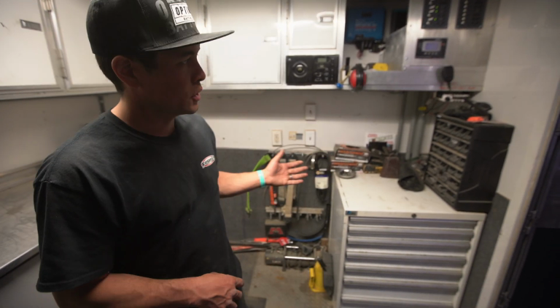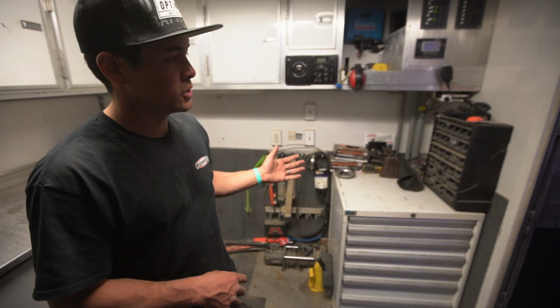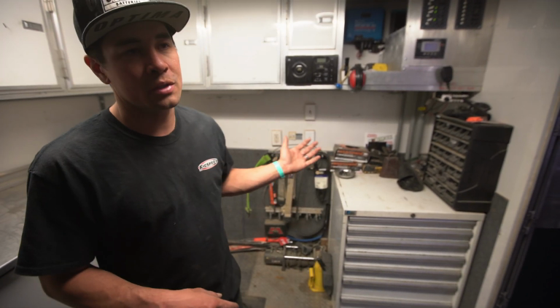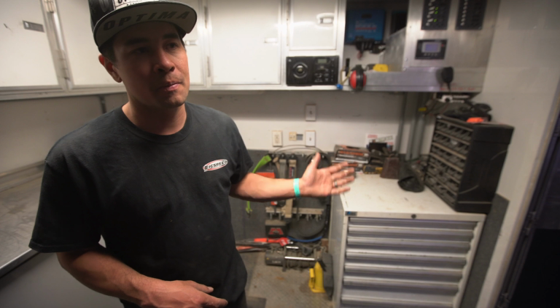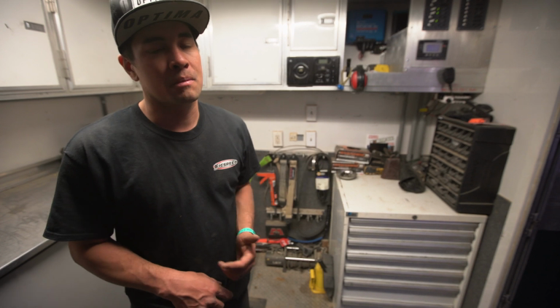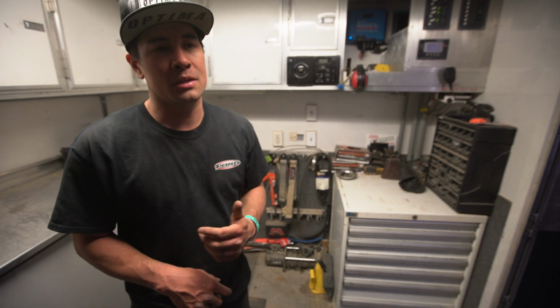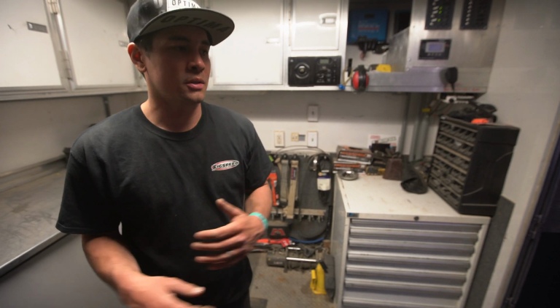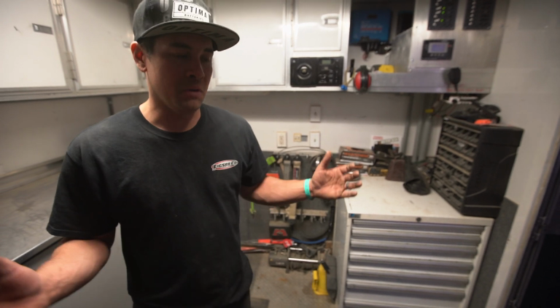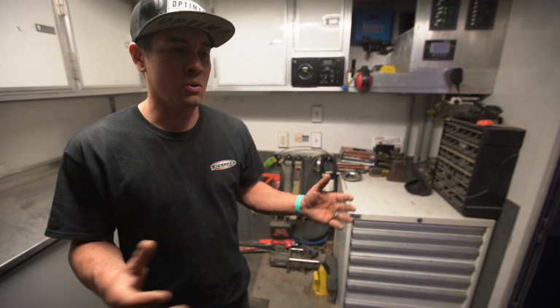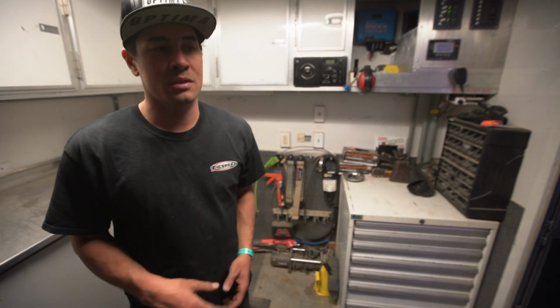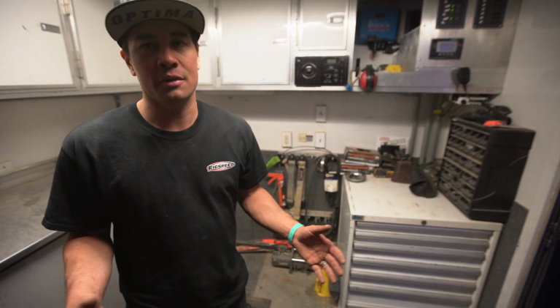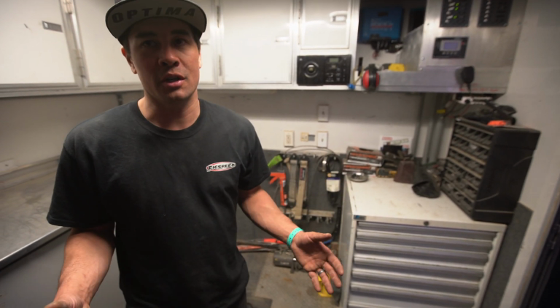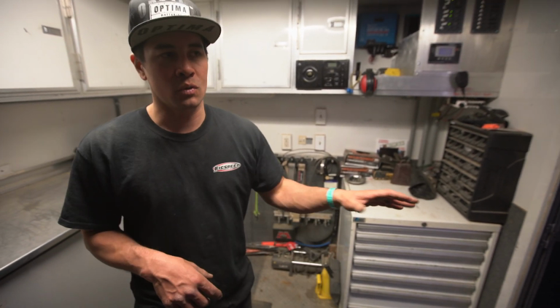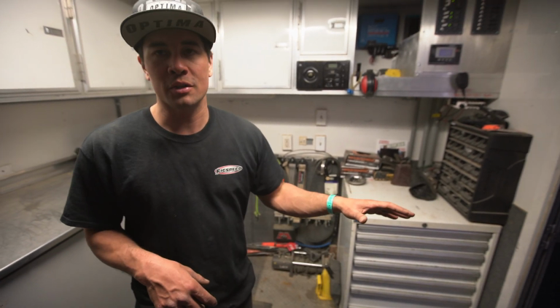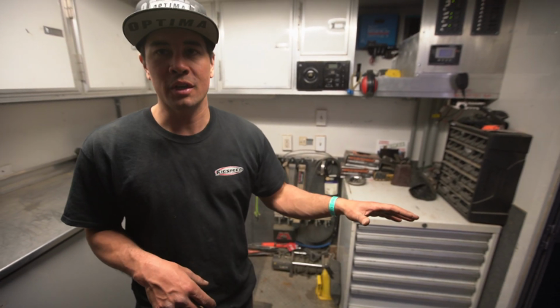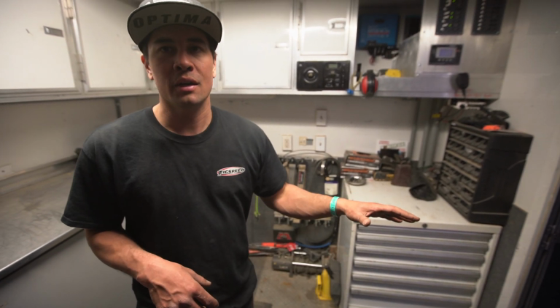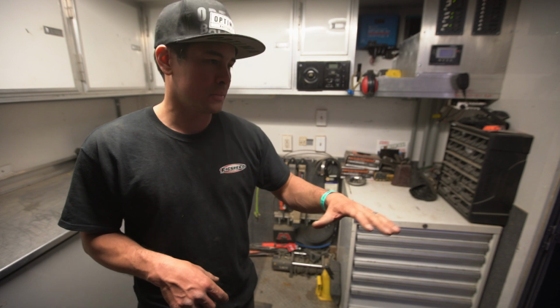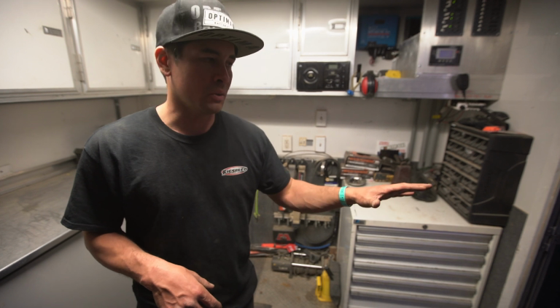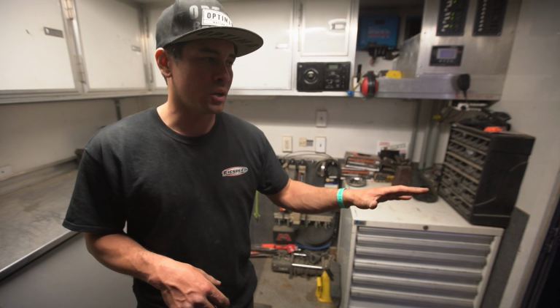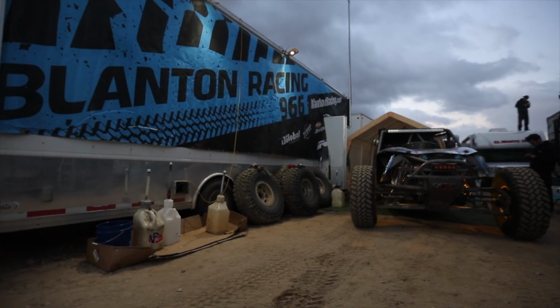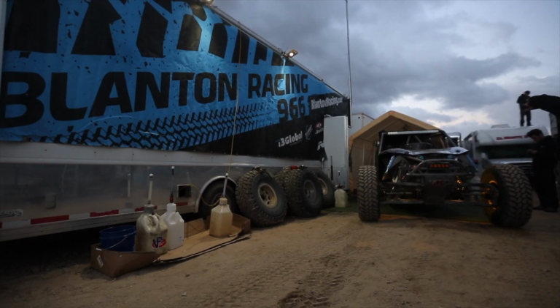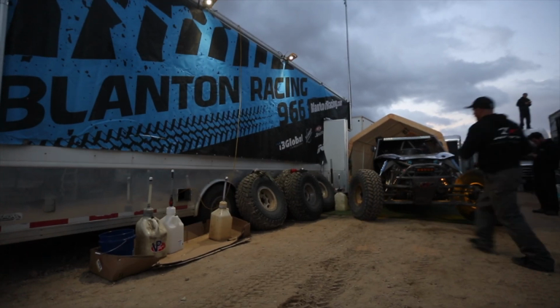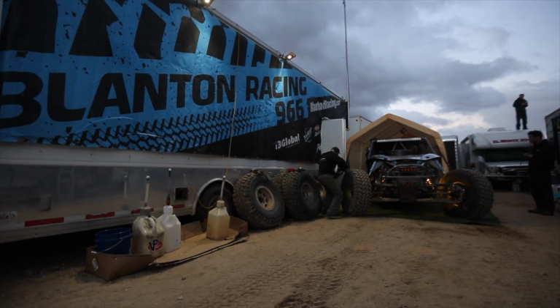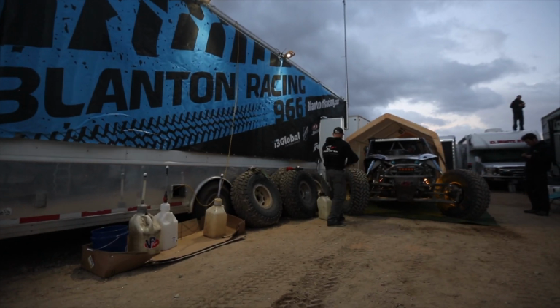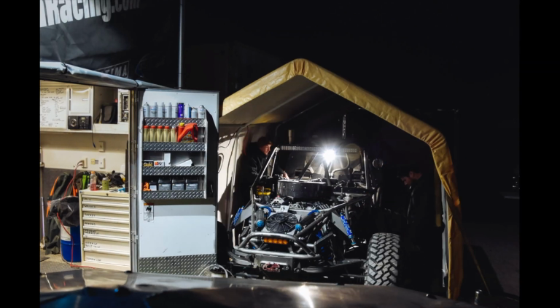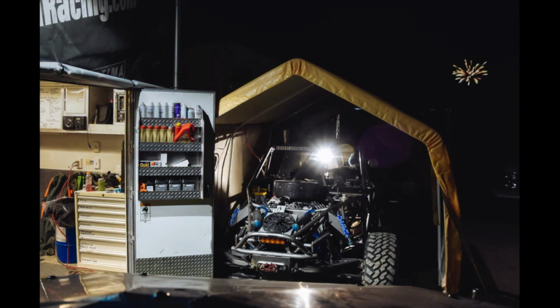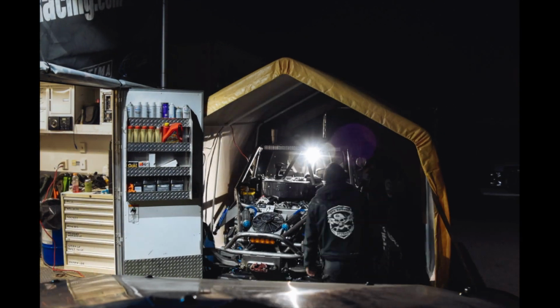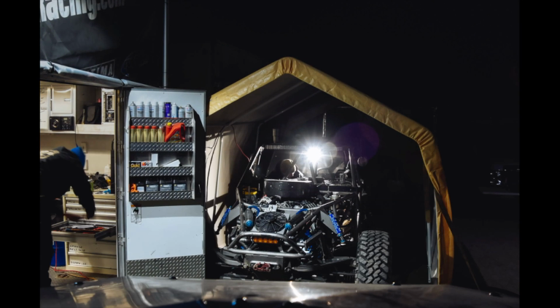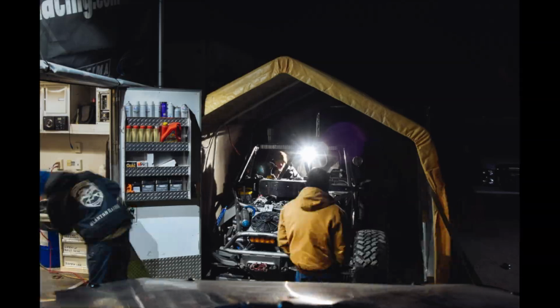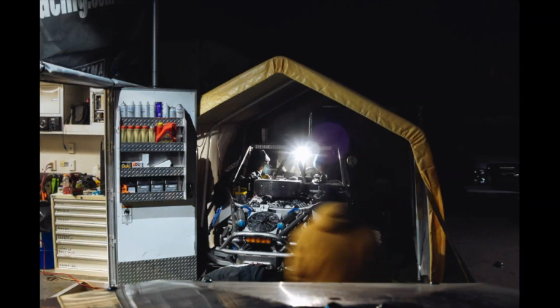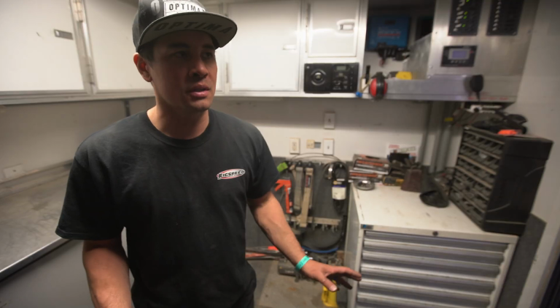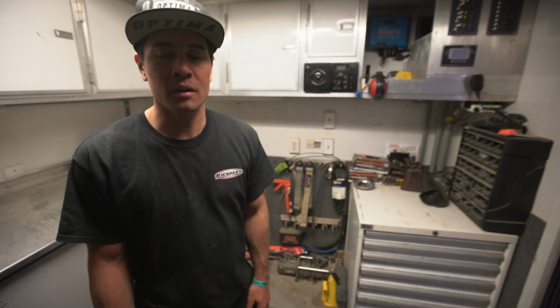Putting in the solar system made it so it's now self-sufficient. It runs all the stuff we need to keep the race car prepped, keep our area lit up, keep our support rigs powered — everything is taken care of.